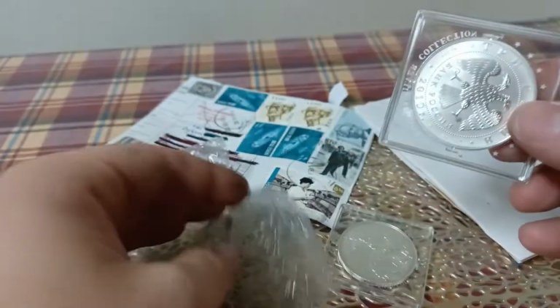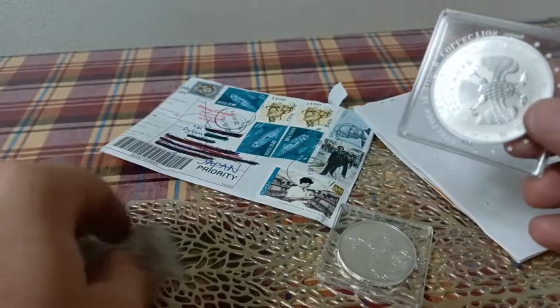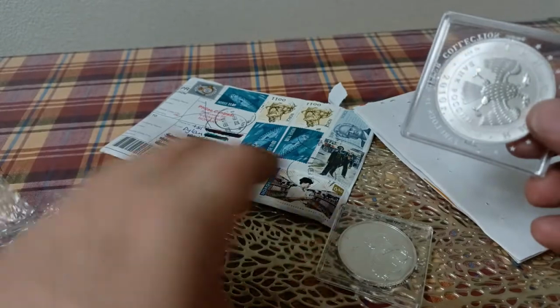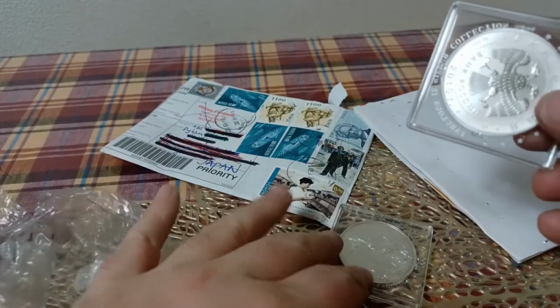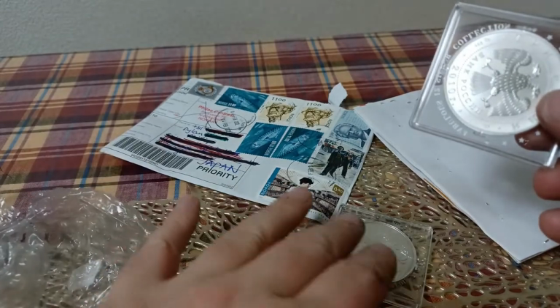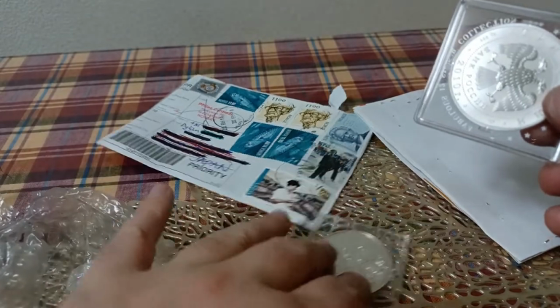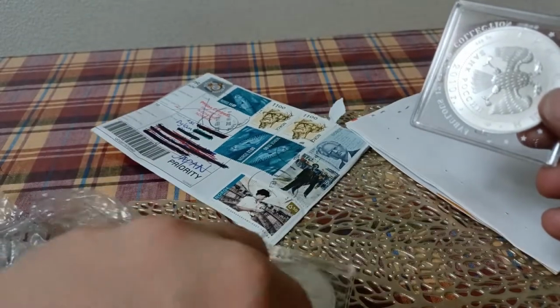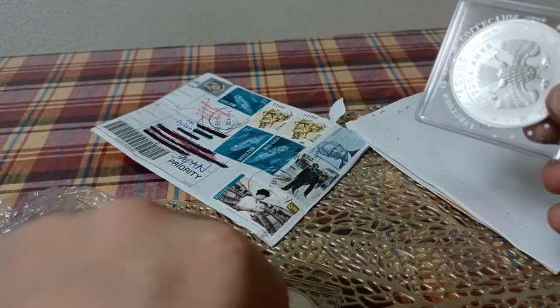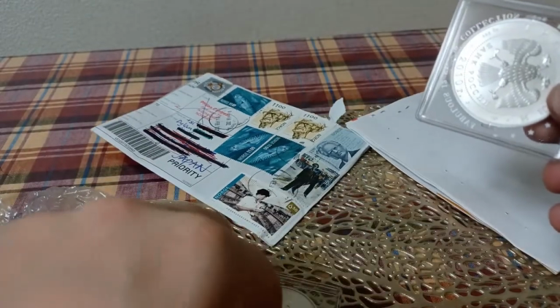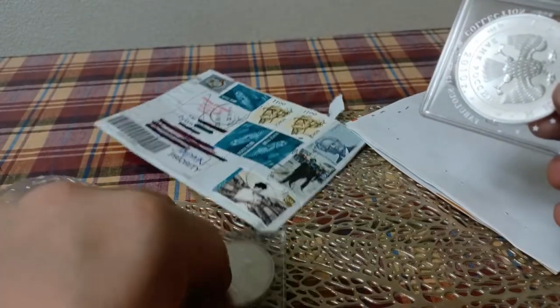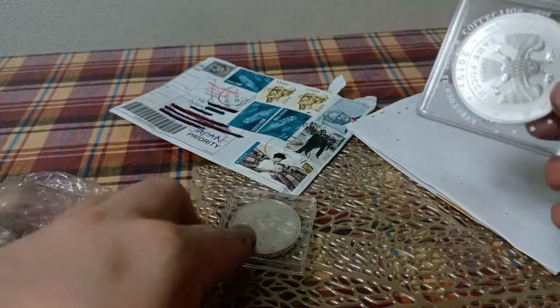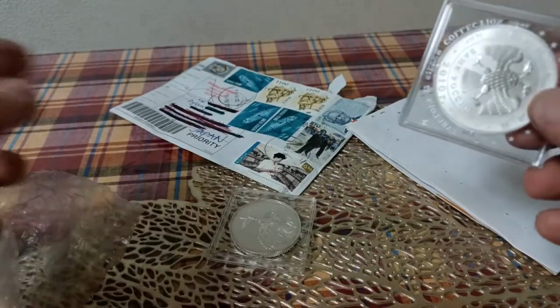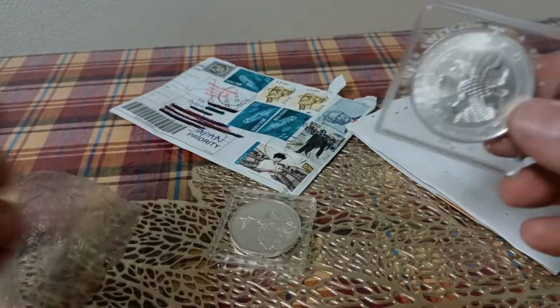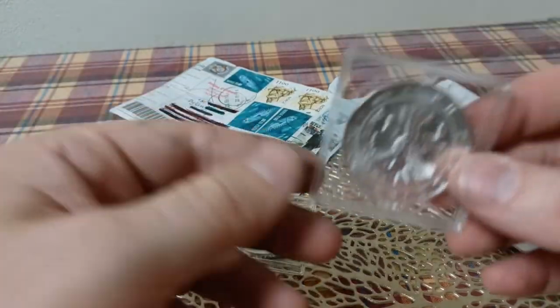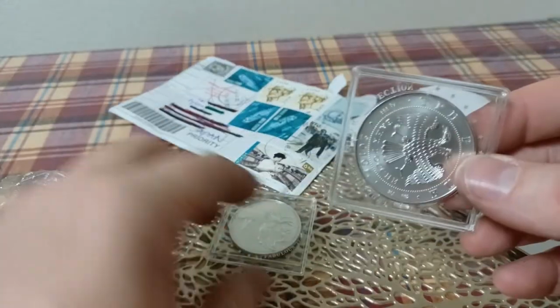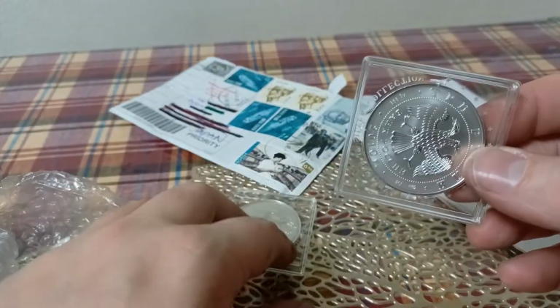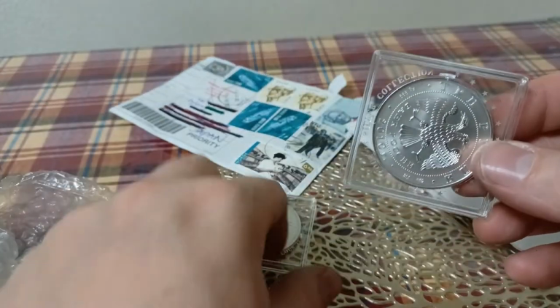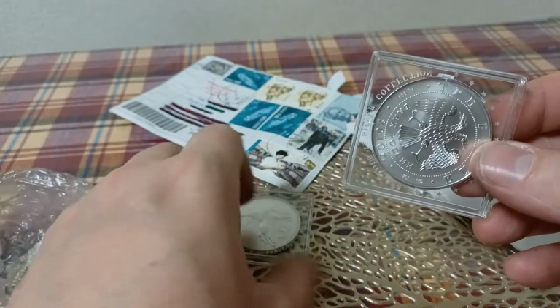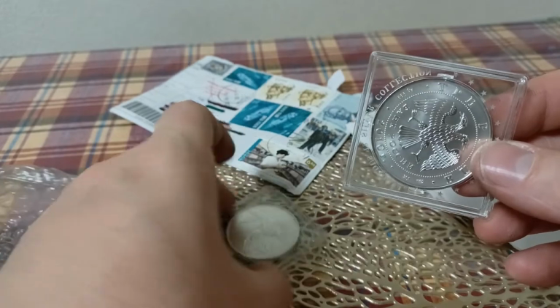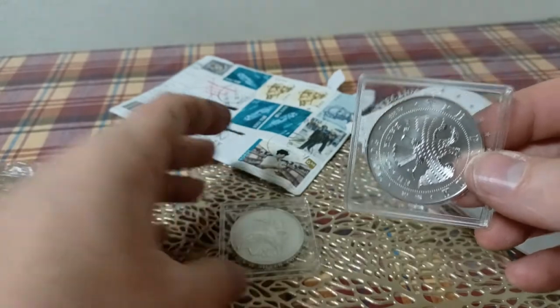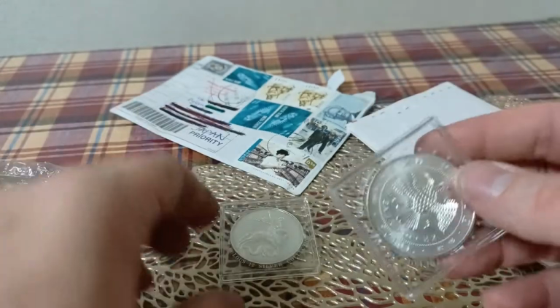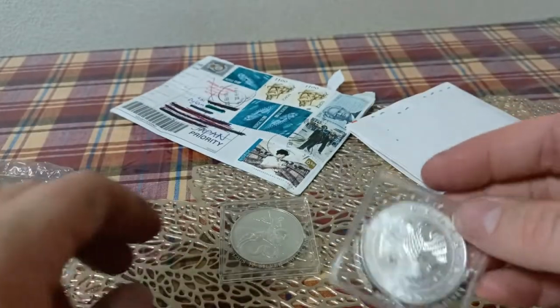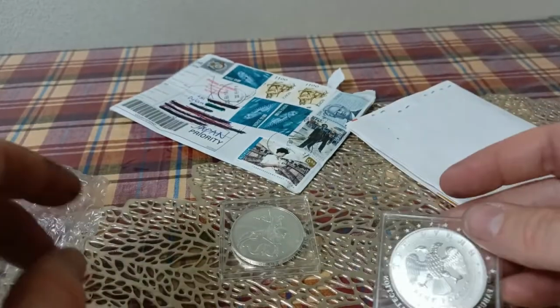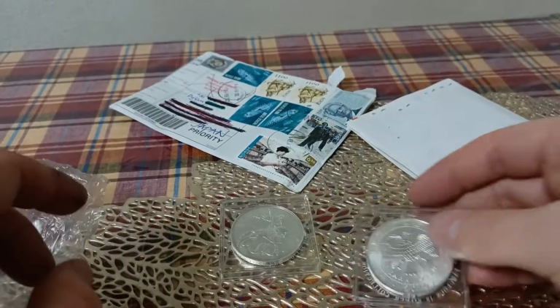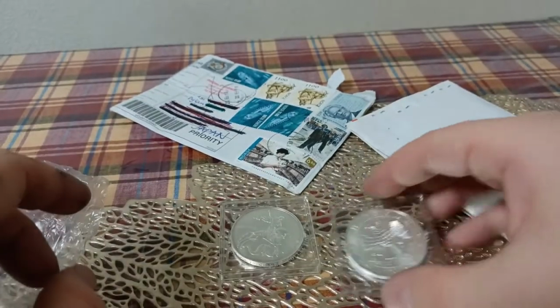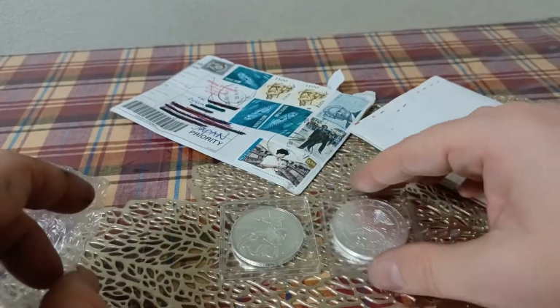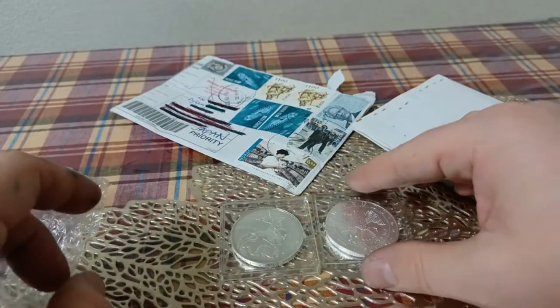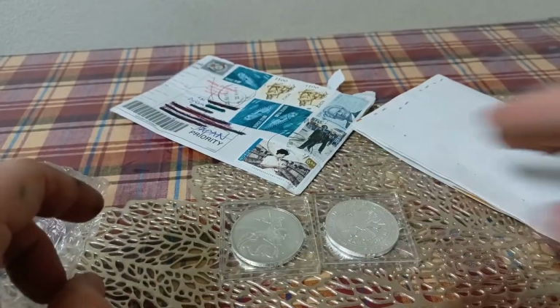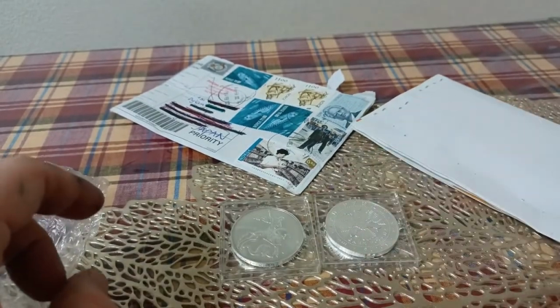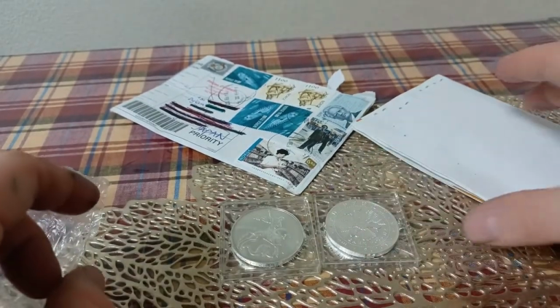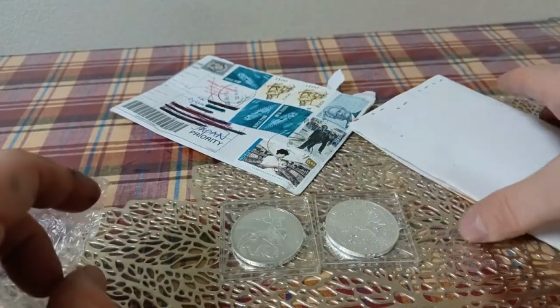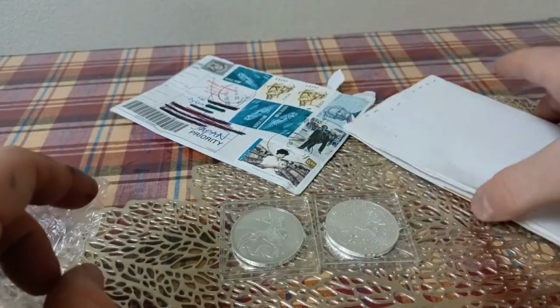I've wanted one for a while. There are a few other countries that produce a small number of coins that I've also wanted to get, and there might be future mail calls with them.